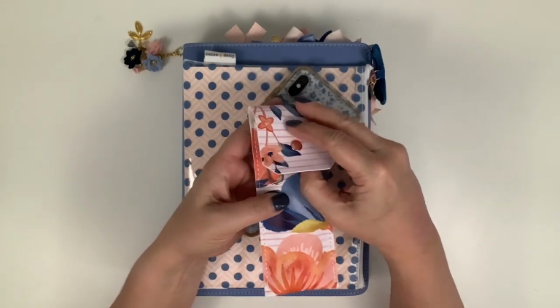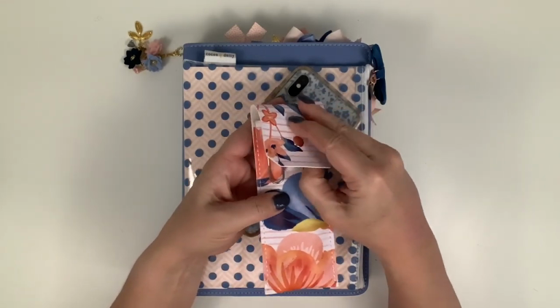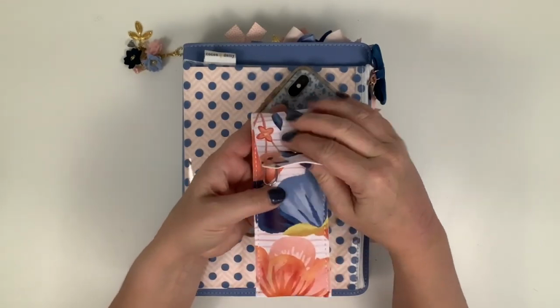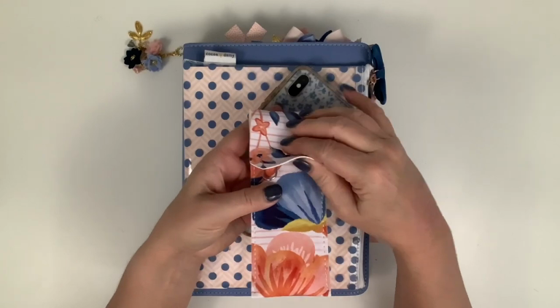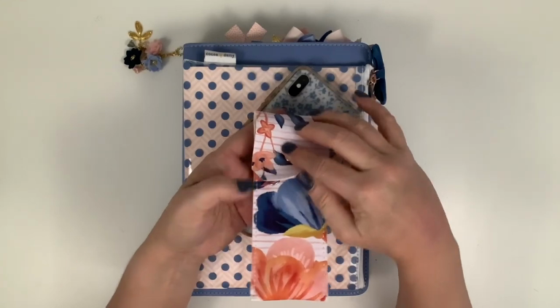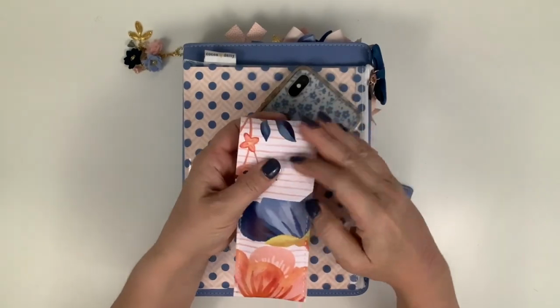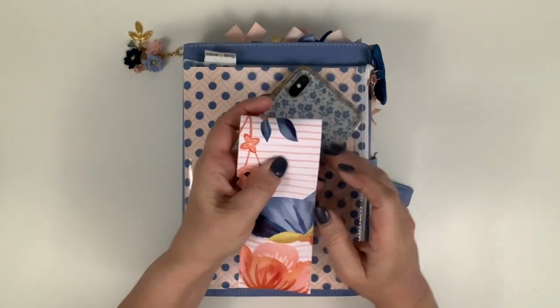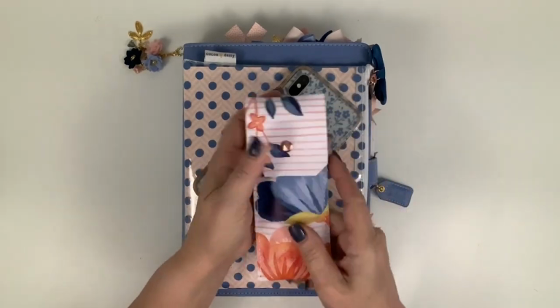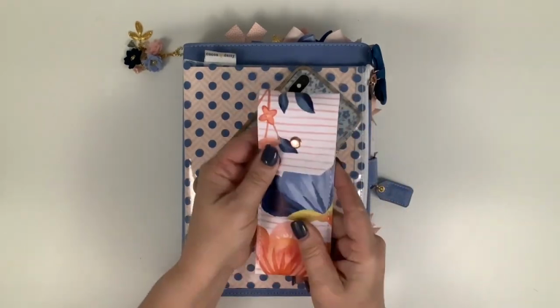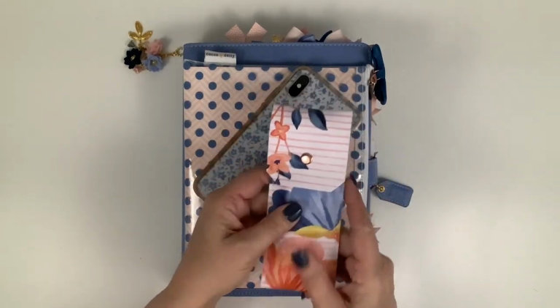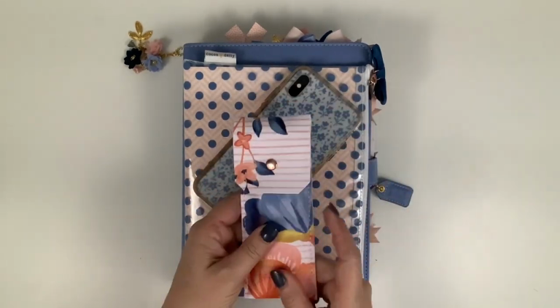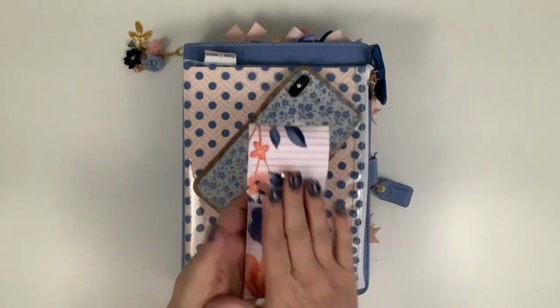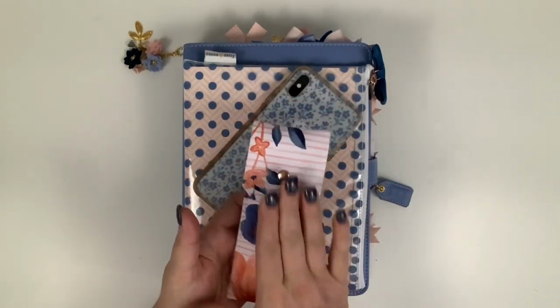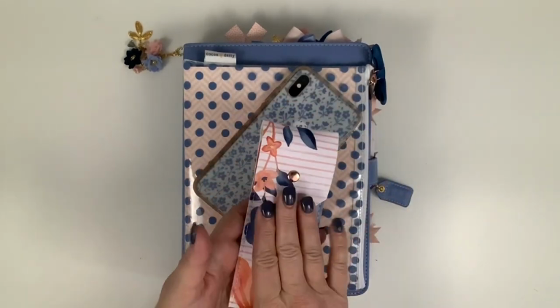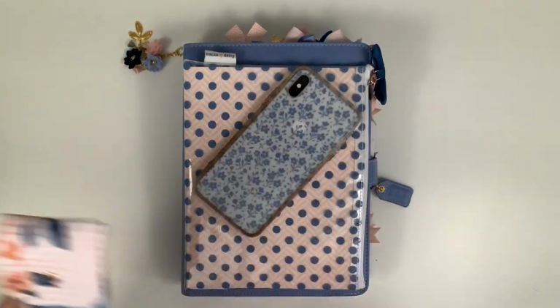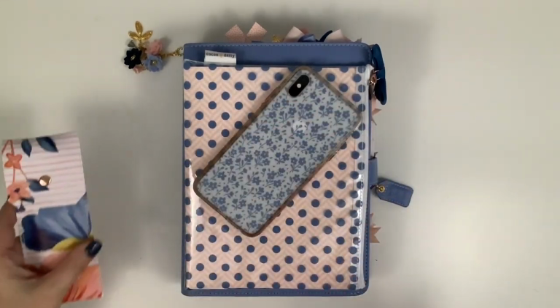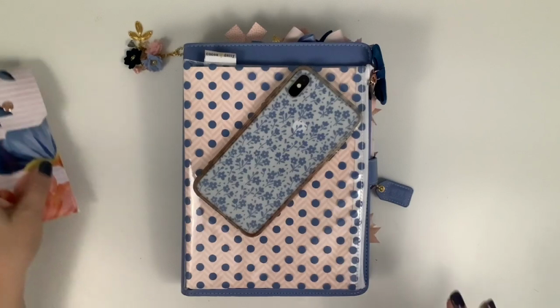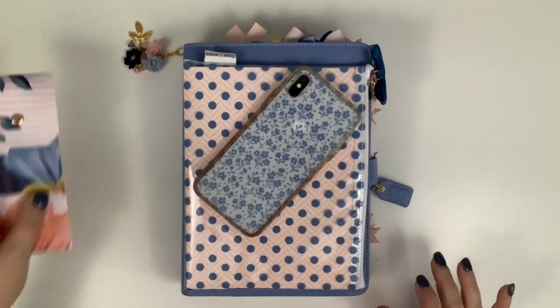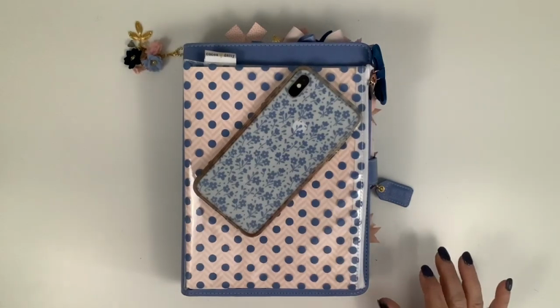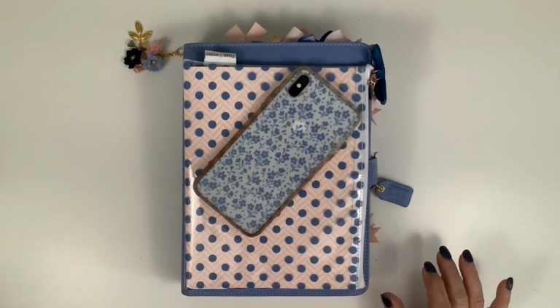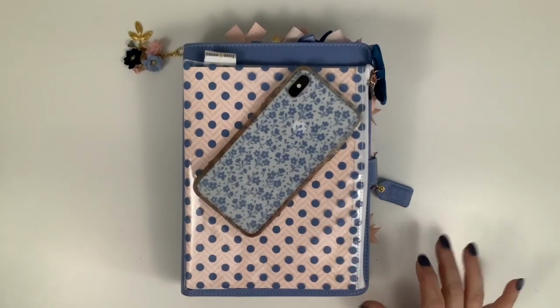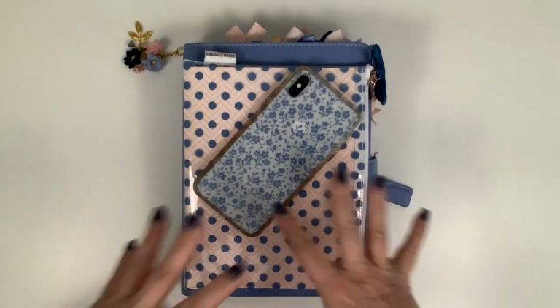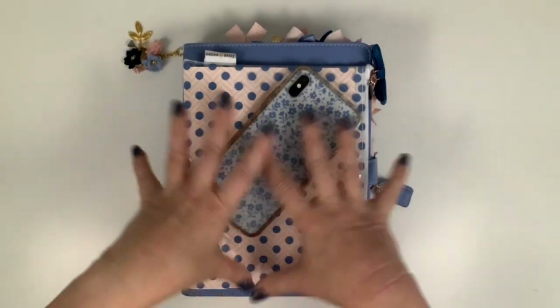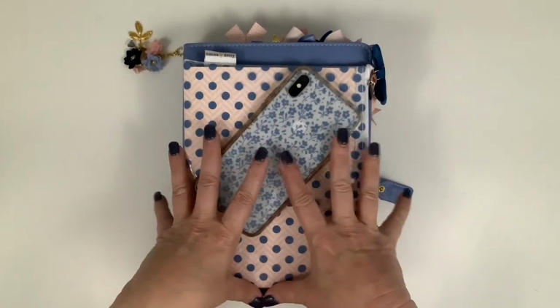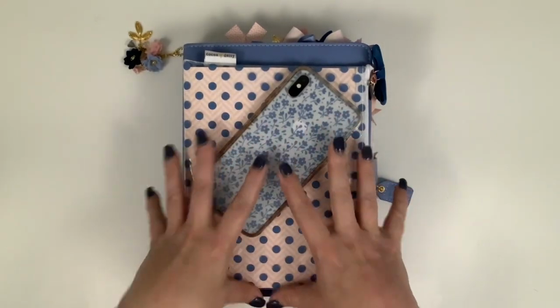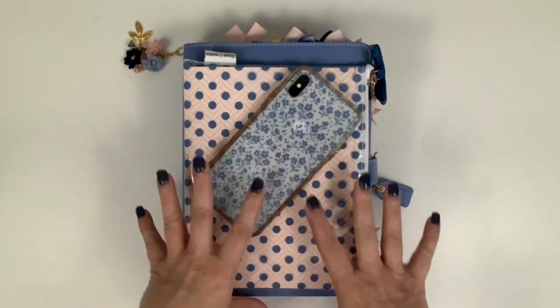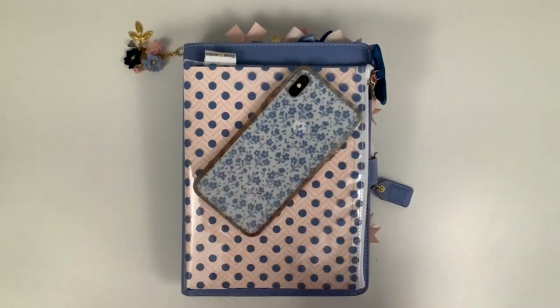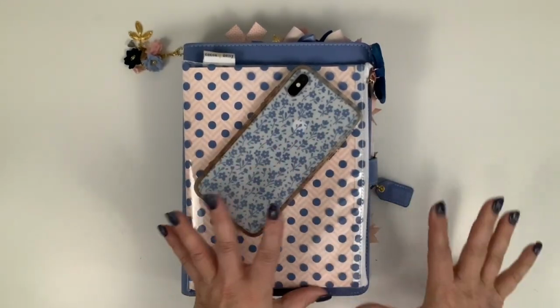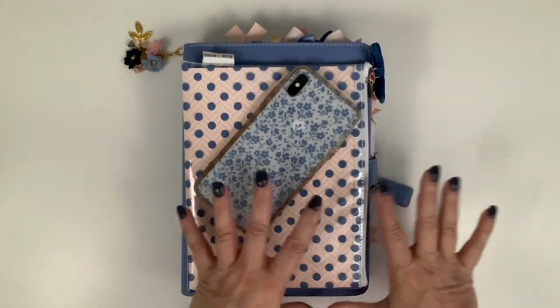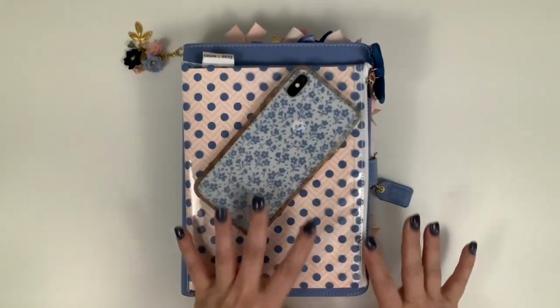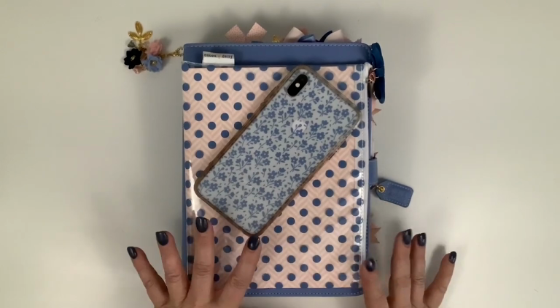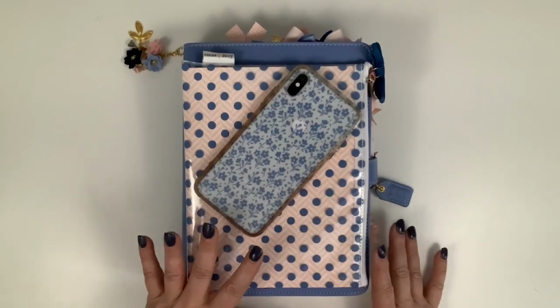So that's so cute - I'm just going to put that in my pouch. There wasn't a matching pouch in the kits this month, so I'm going to use a pouch from an earlier month that coordinates.